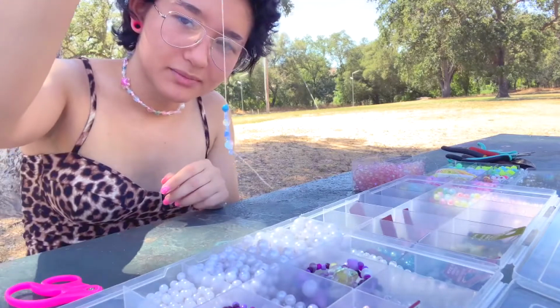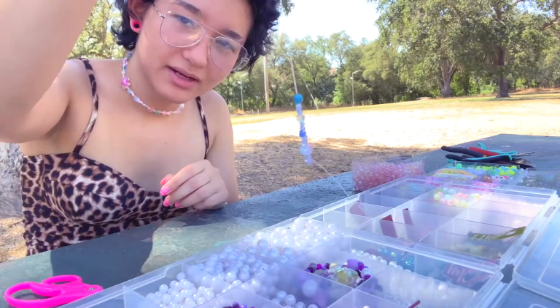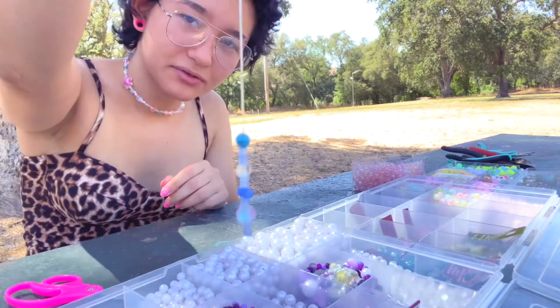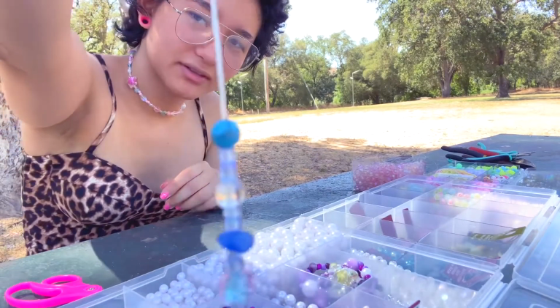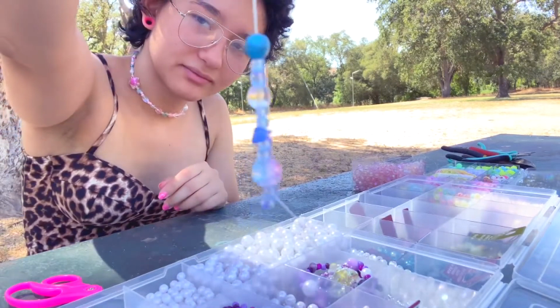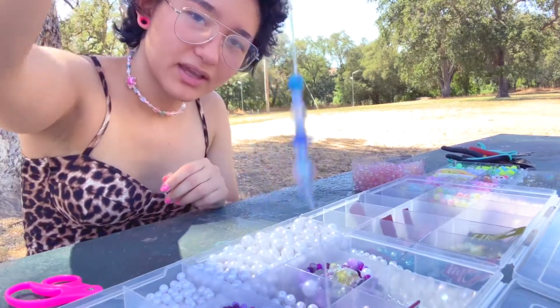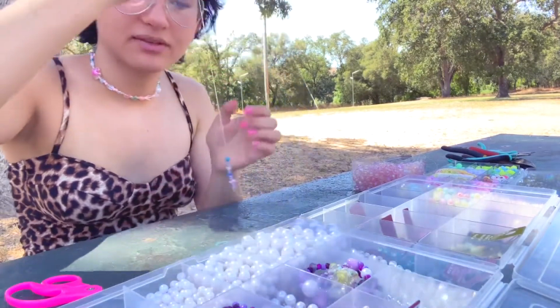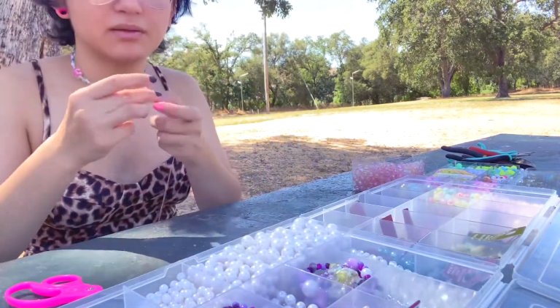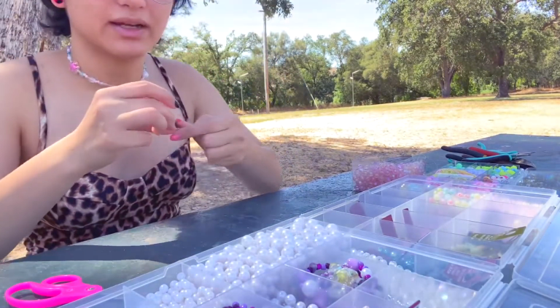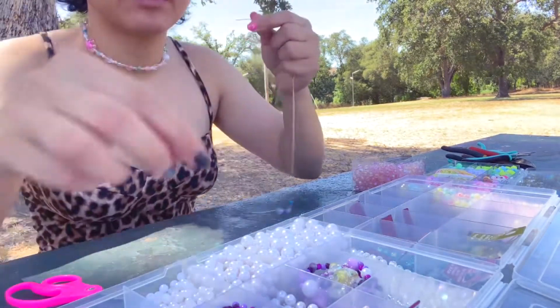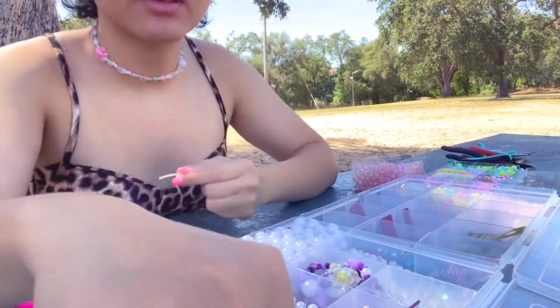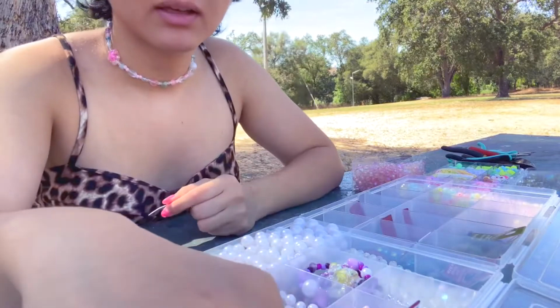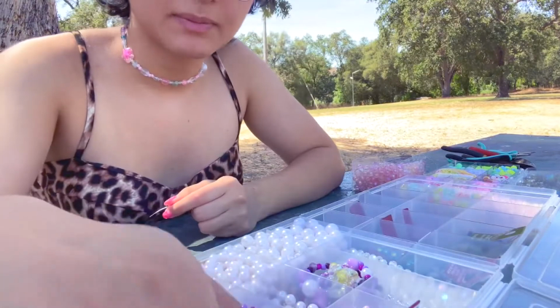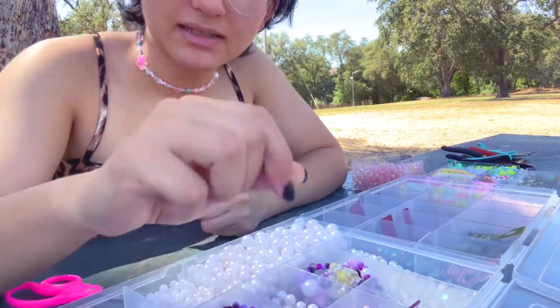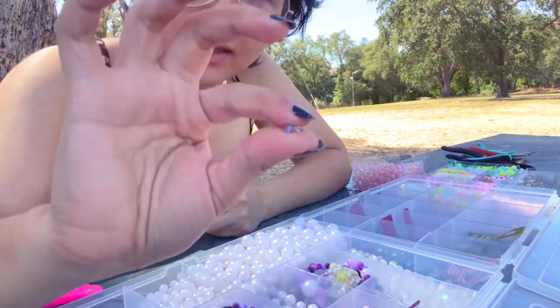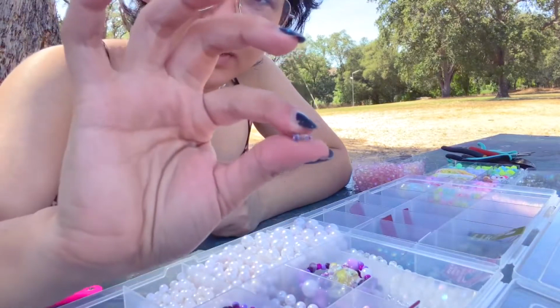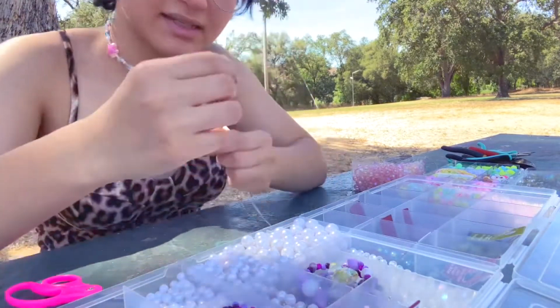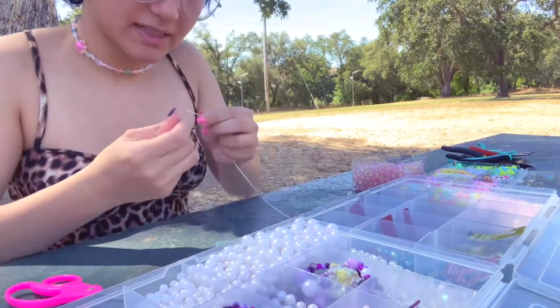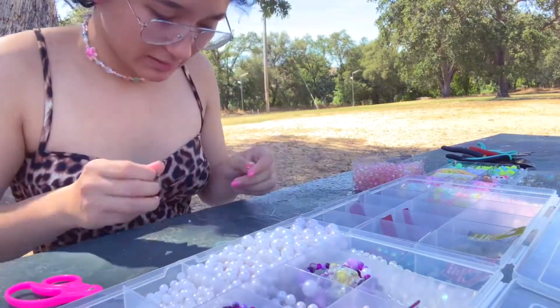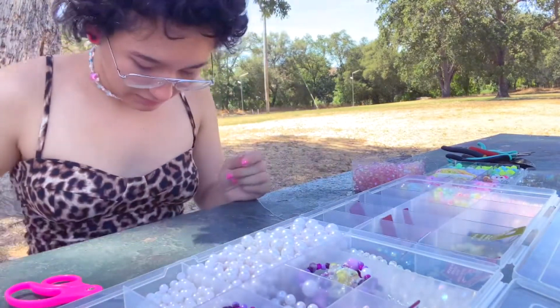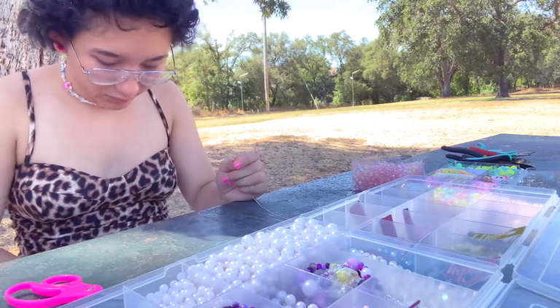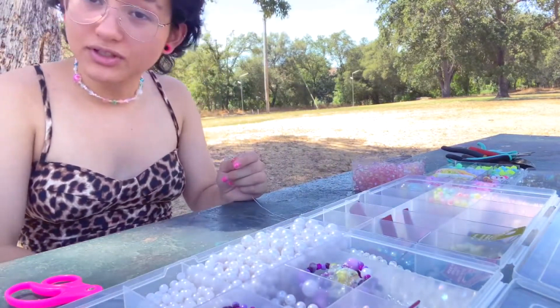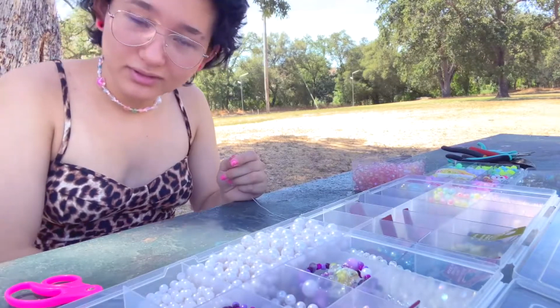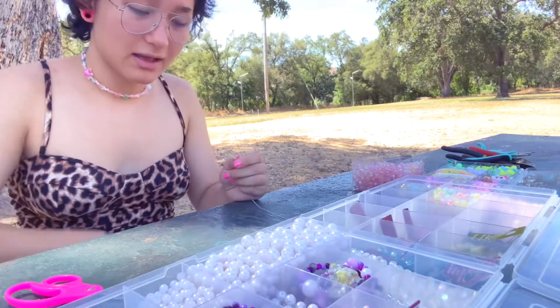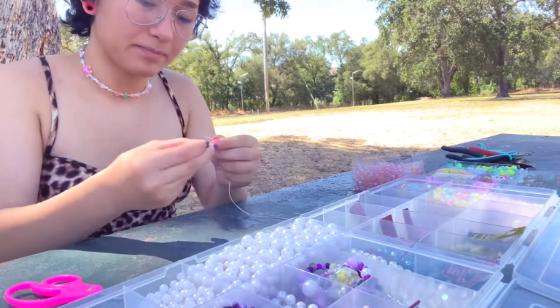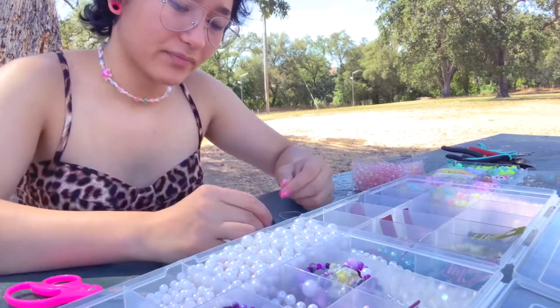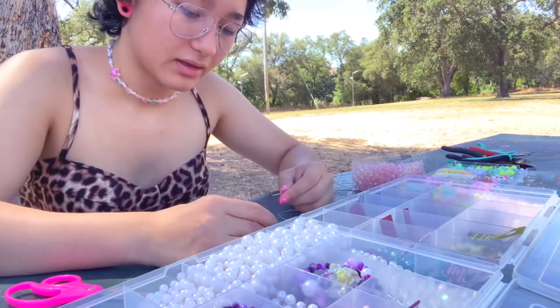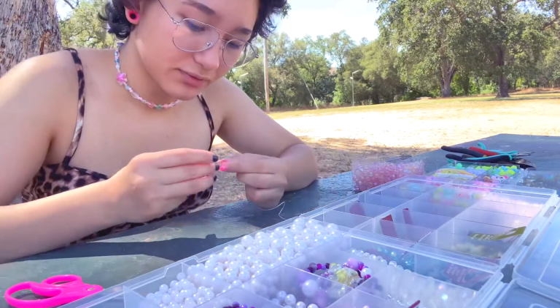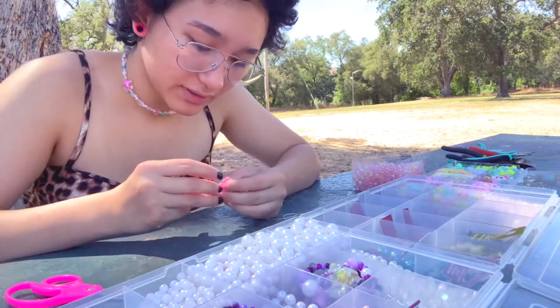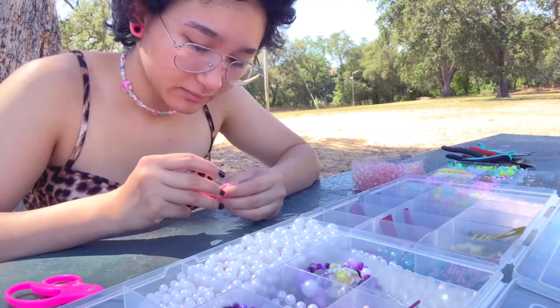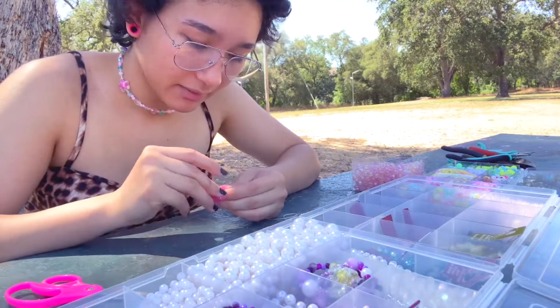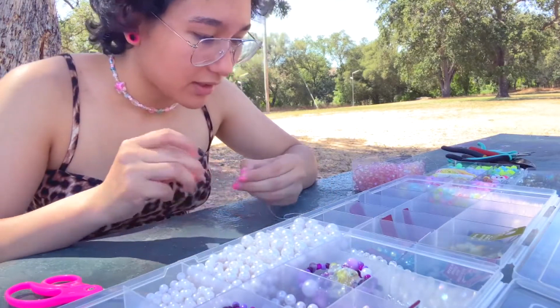I like how I set this up so that you could see which beads I was picking, but you actually can't. This is what I have so far. I'm kind of just picking beads at random with little seed beads as spacers — a row of two and then yeah, anyway.